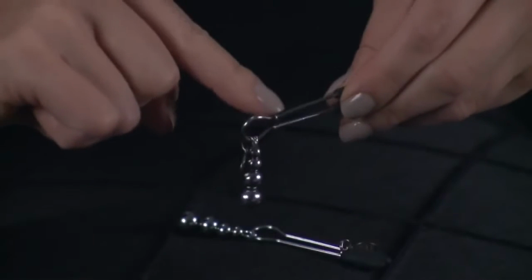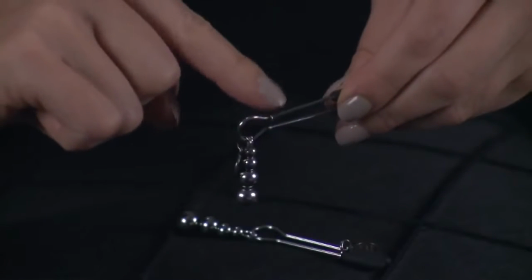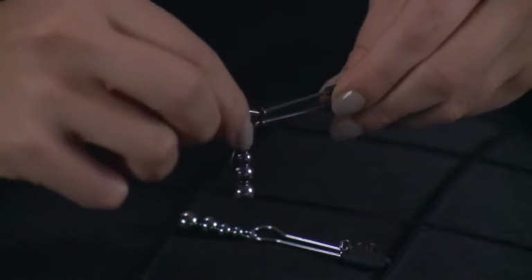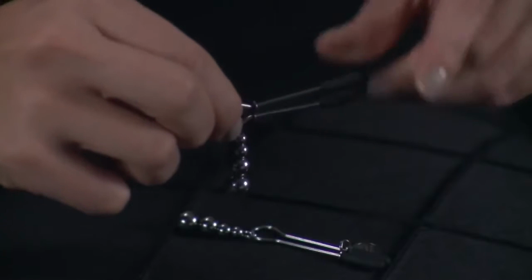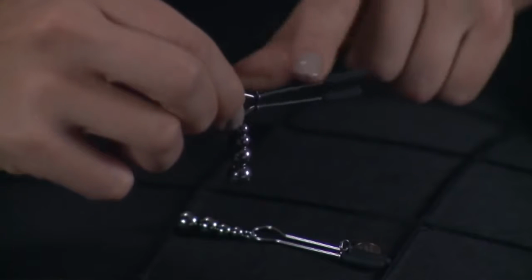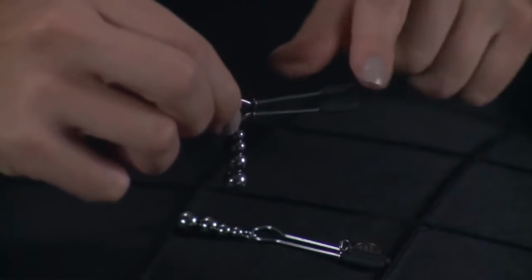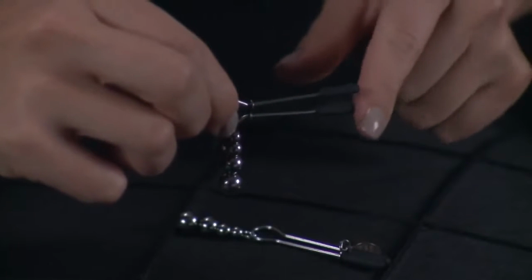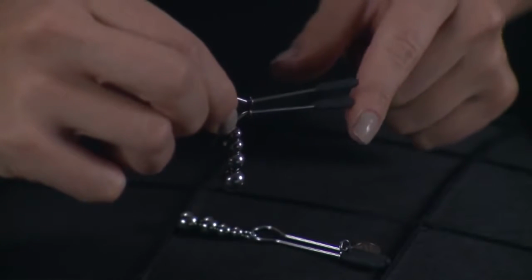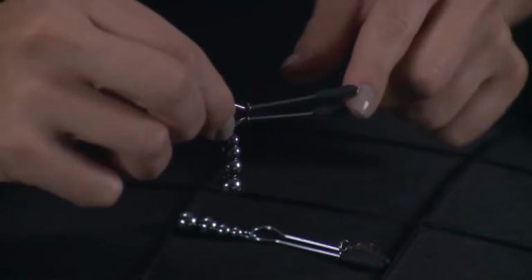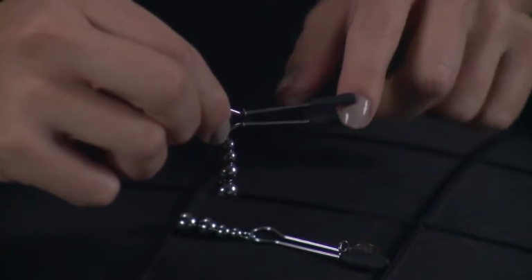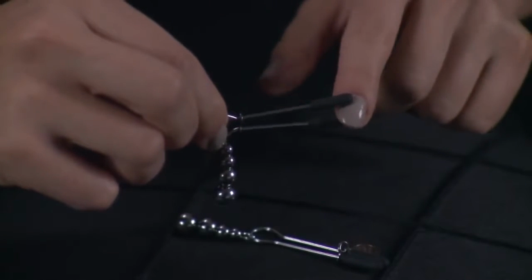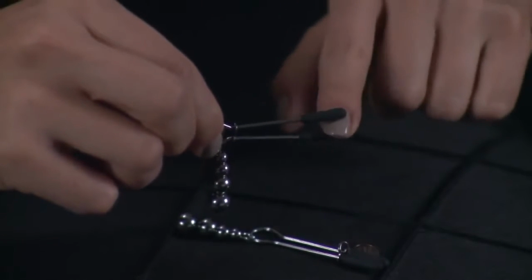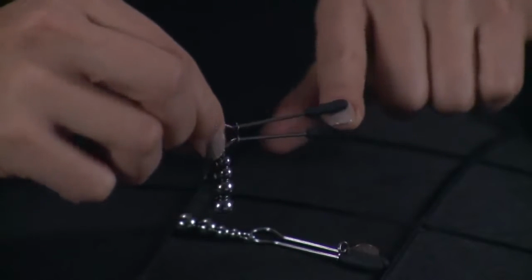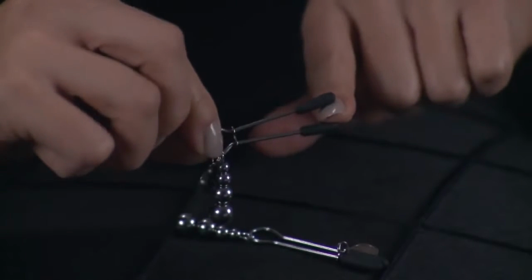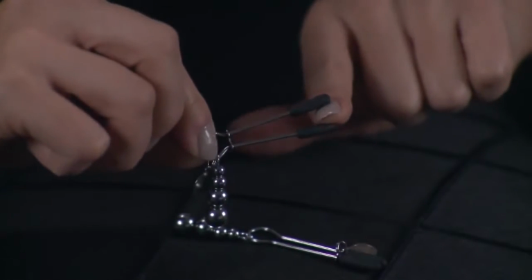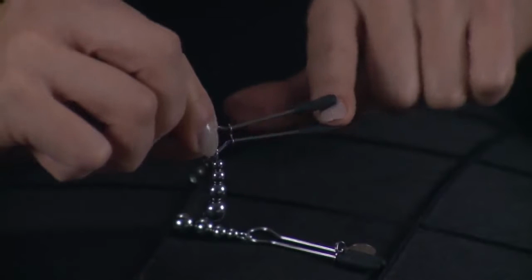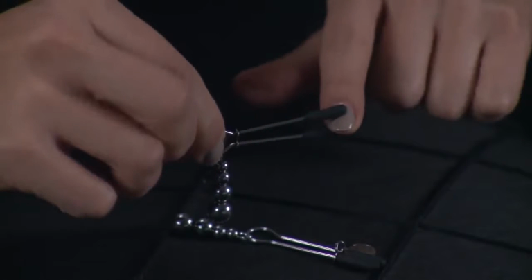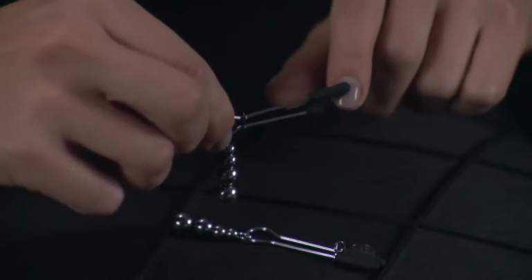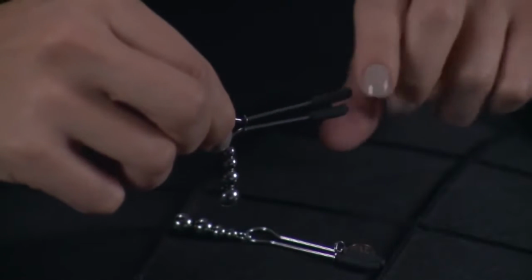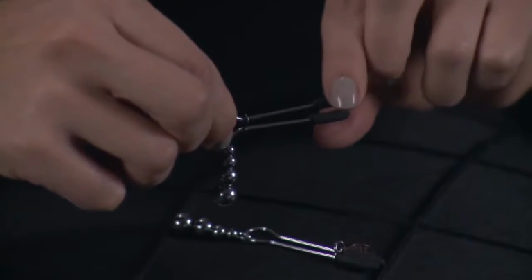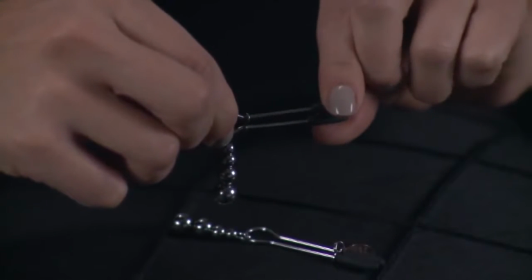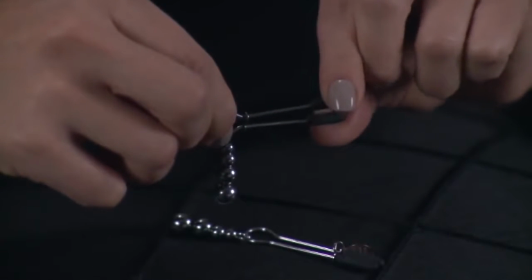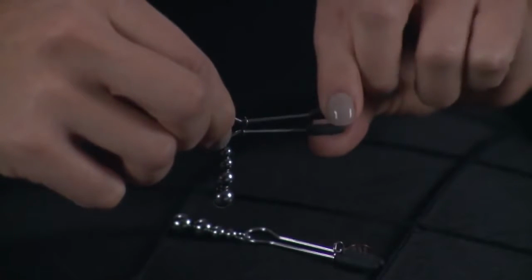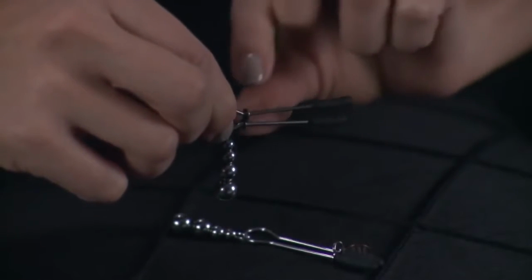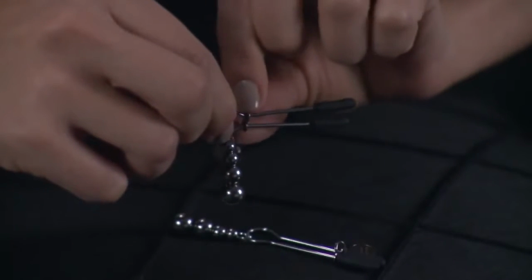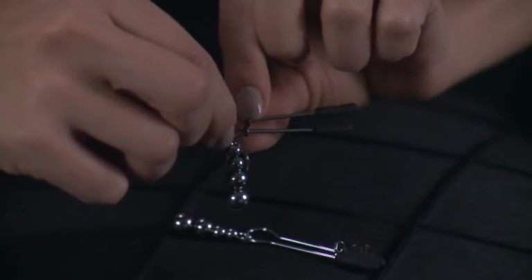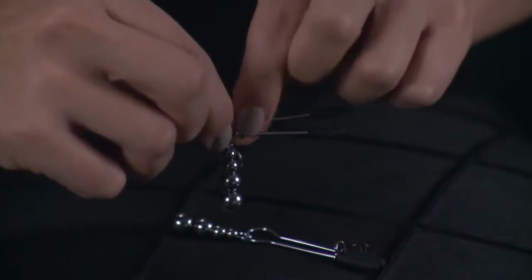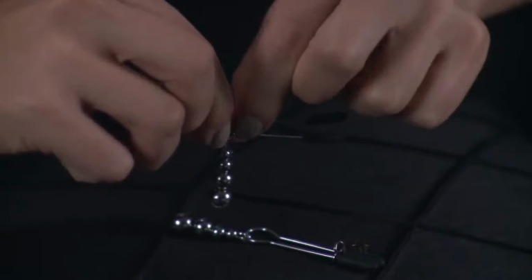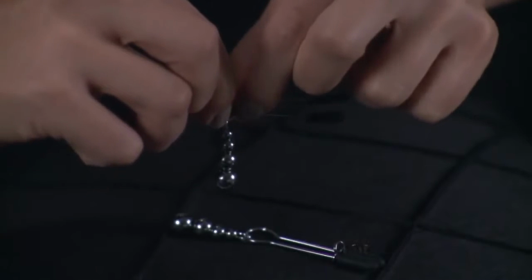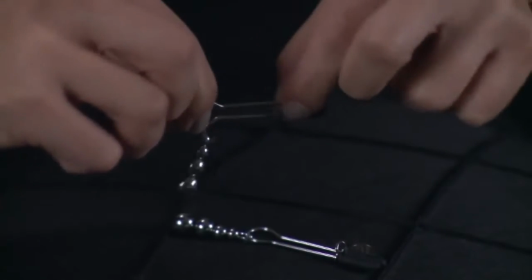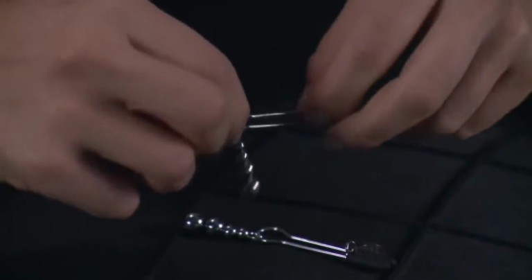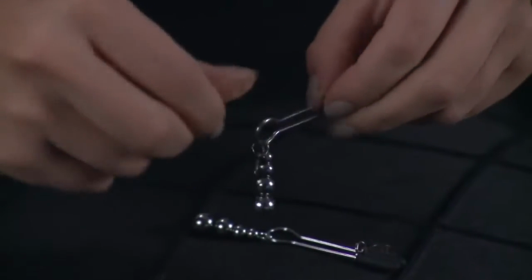To use, place the broad silicon tips over your nipples, opening the clamps by sliding the metal ring down towards the pretty beads. The further you slide the ring up towards the silicon tips, the more intense the sensation.